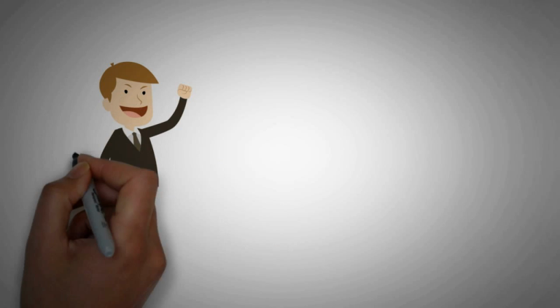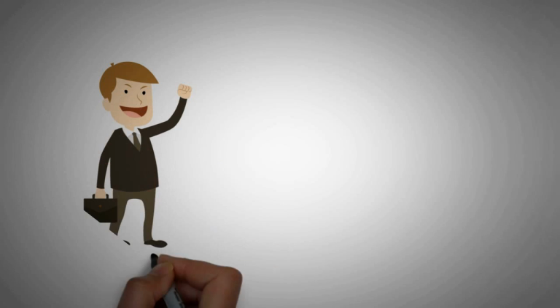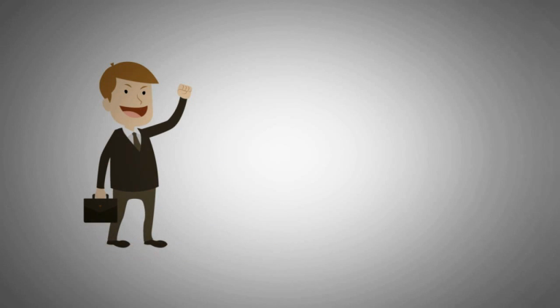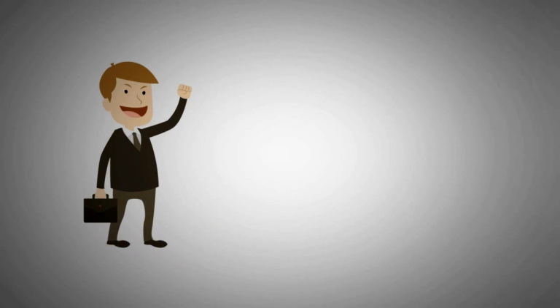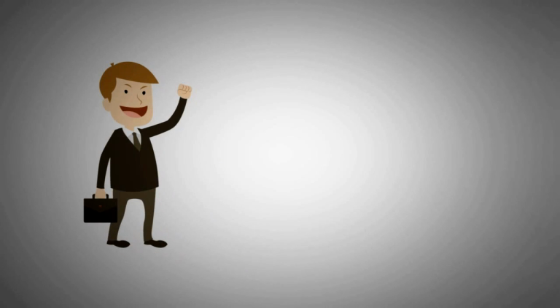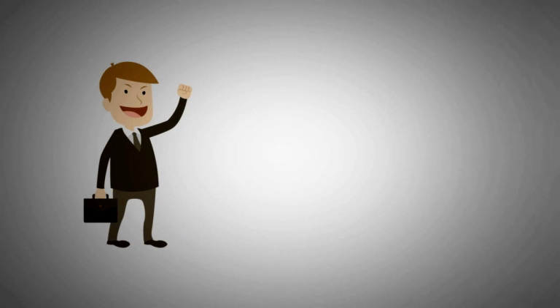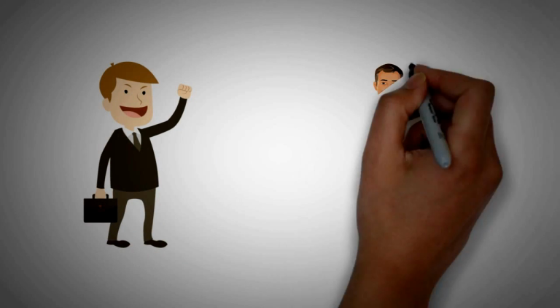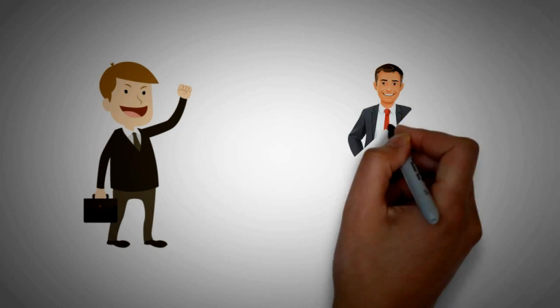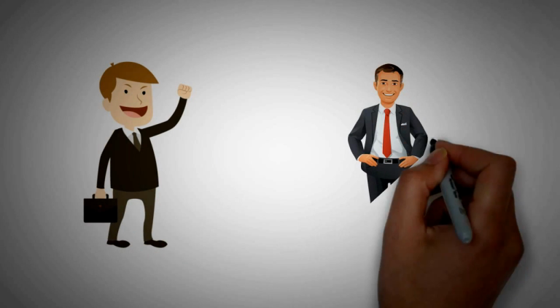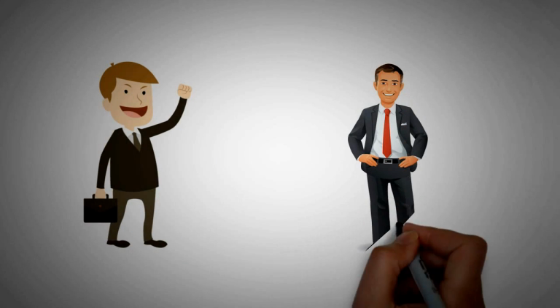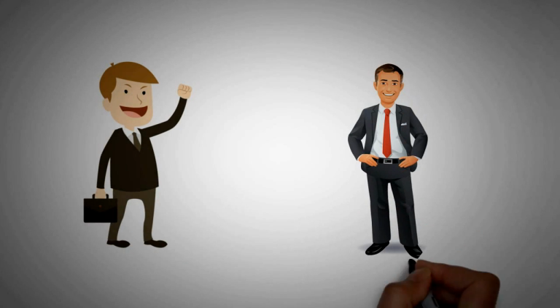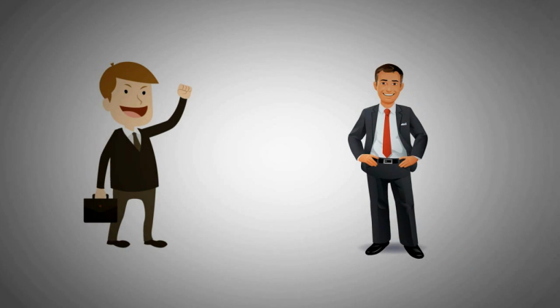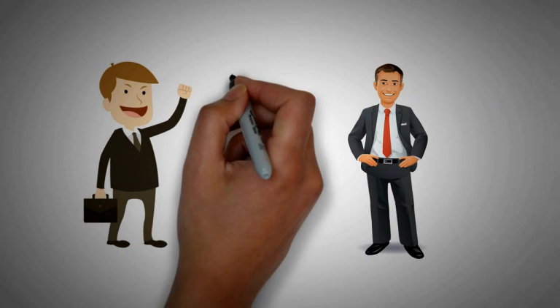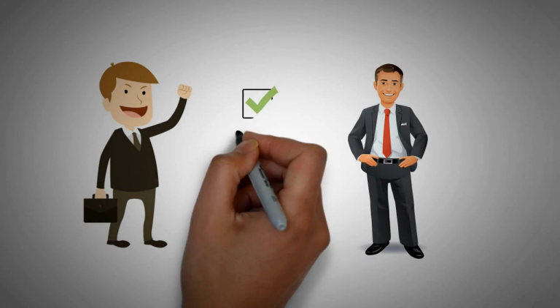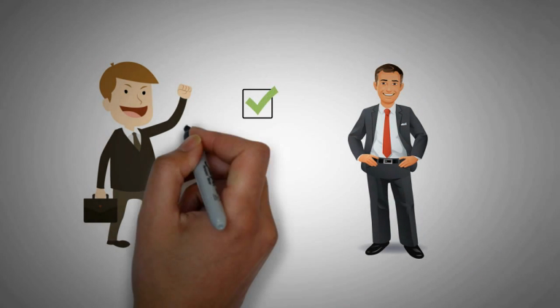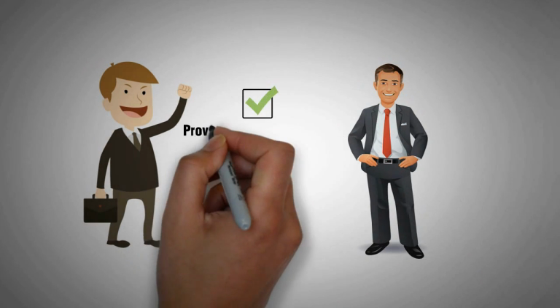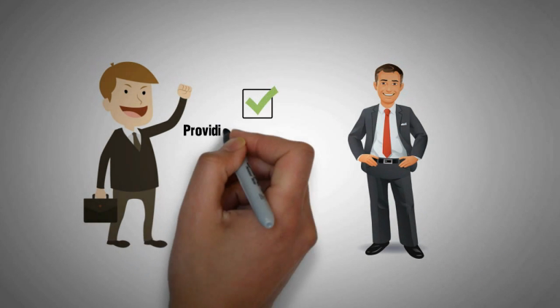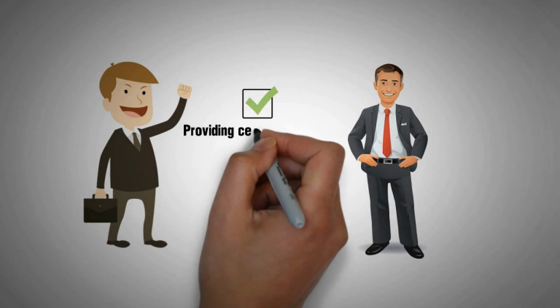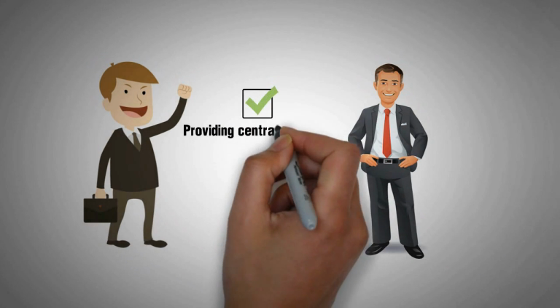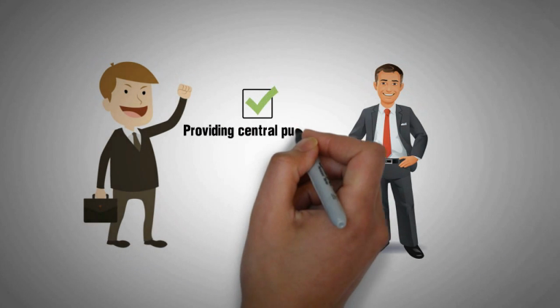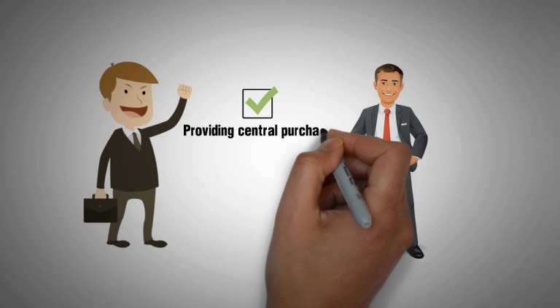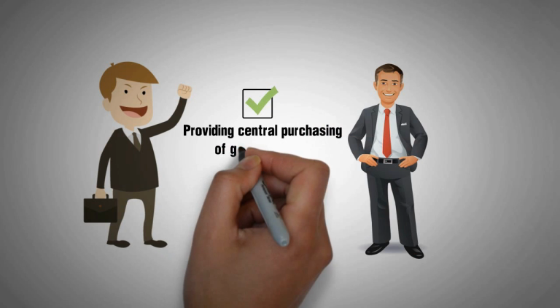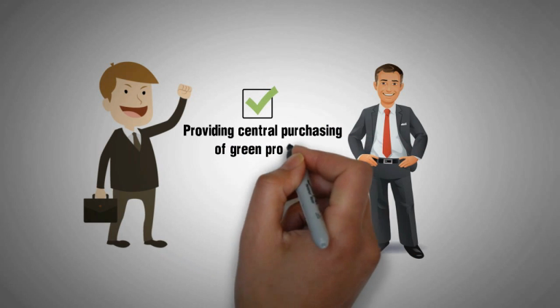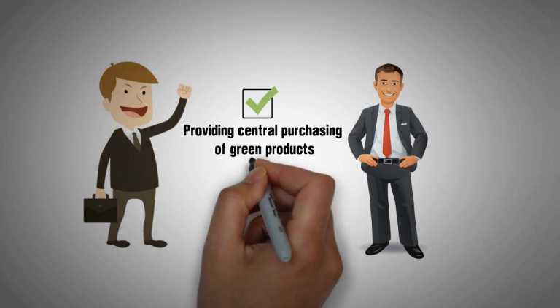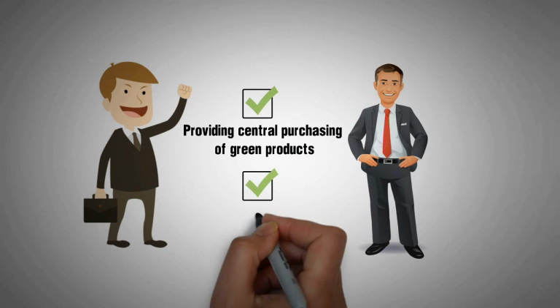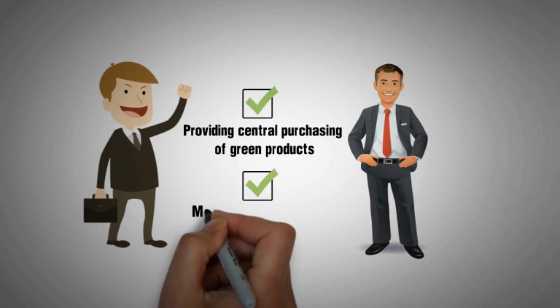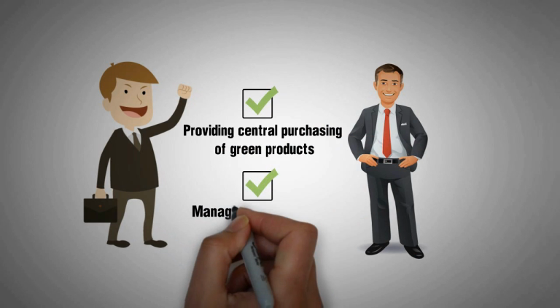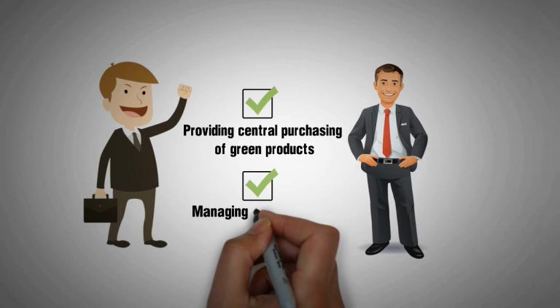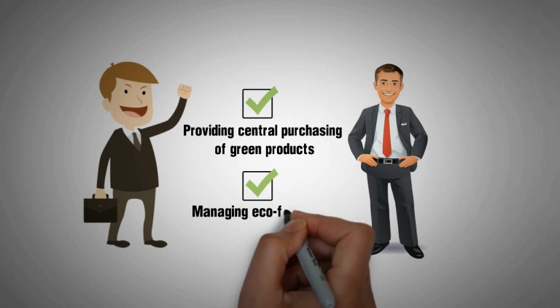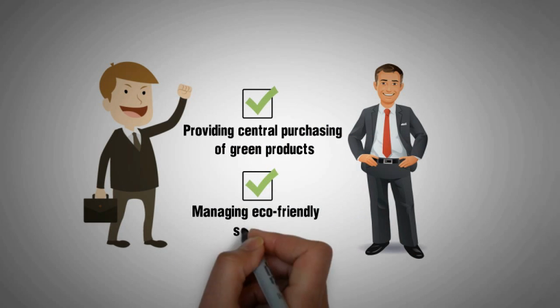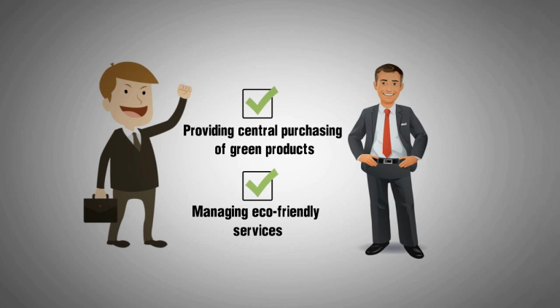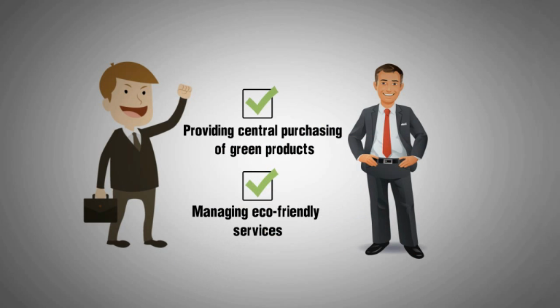The easiest way to start is to consult with a local professional experienced in providing central purchasing of green products and managing eco-friendly services.